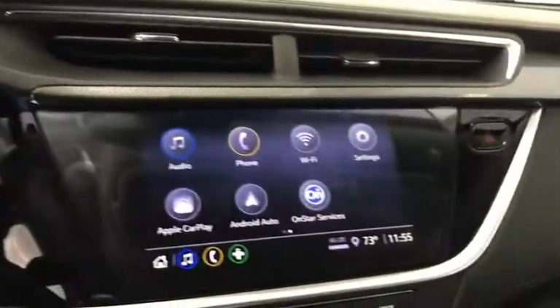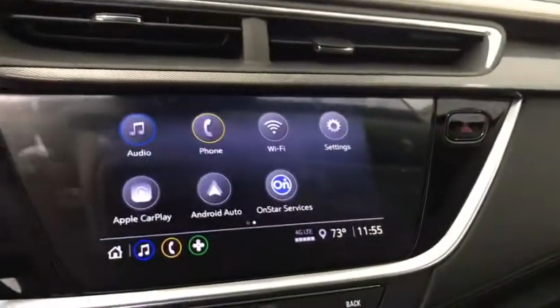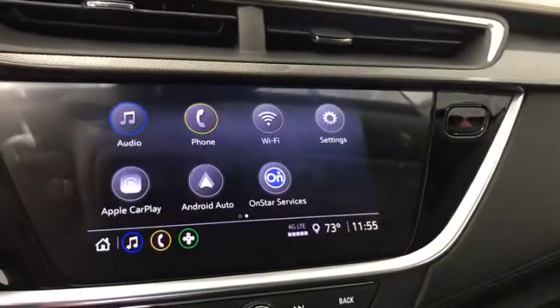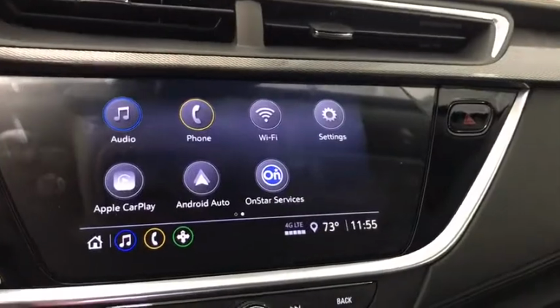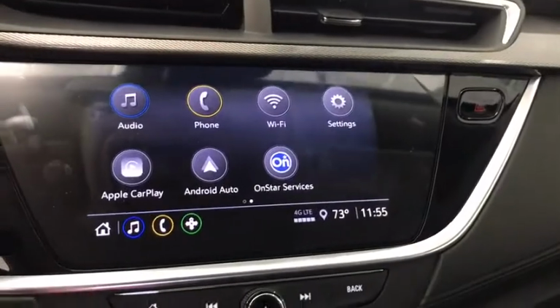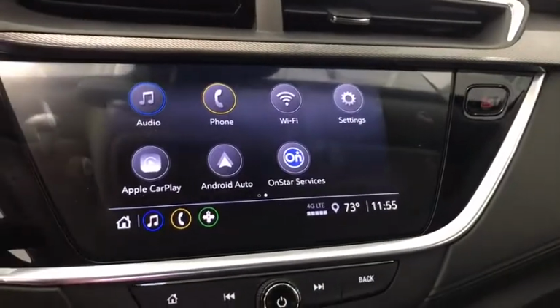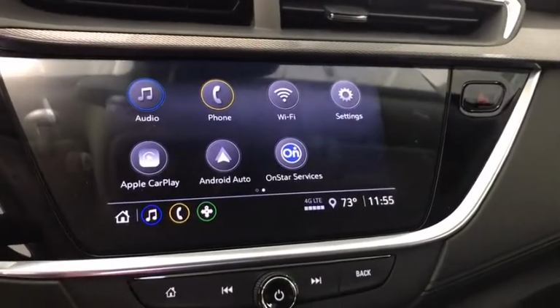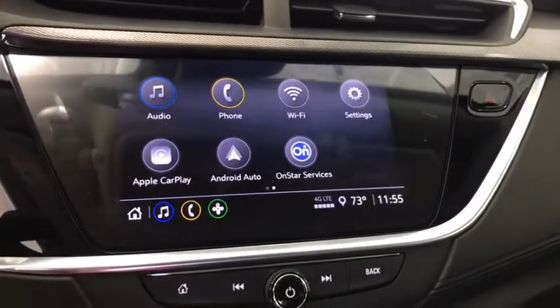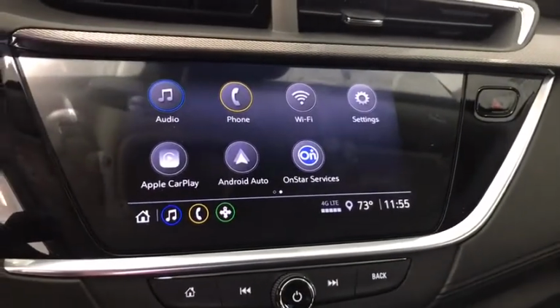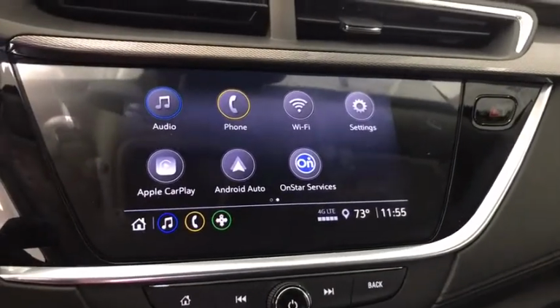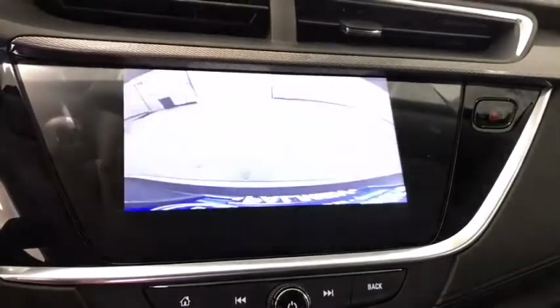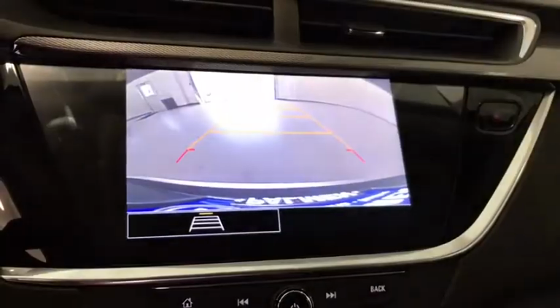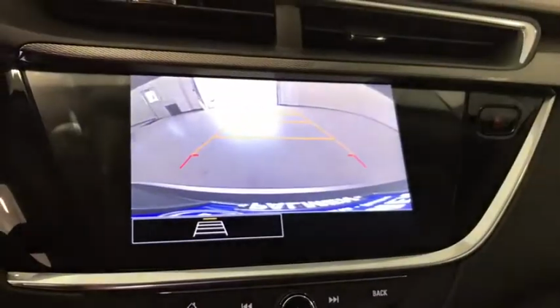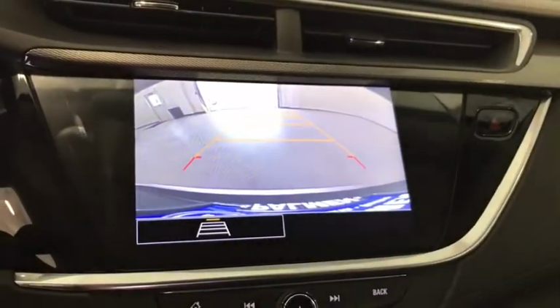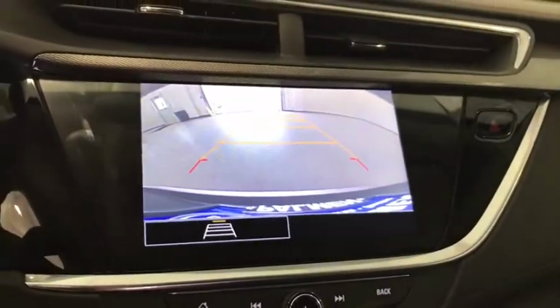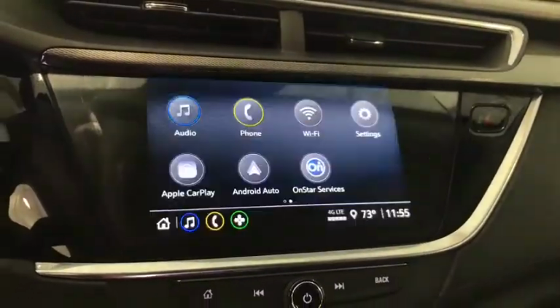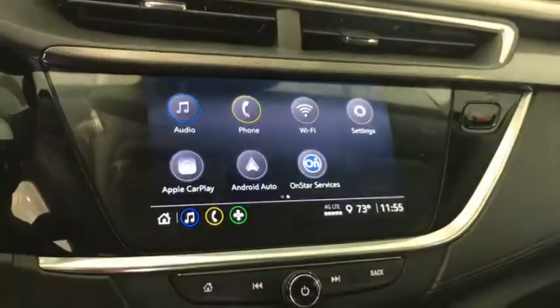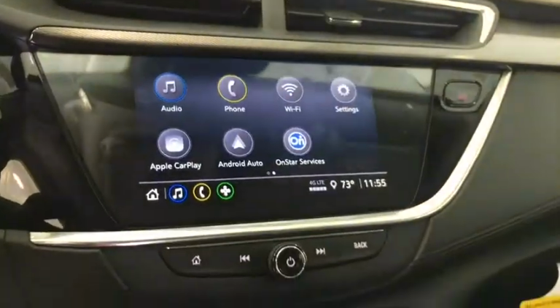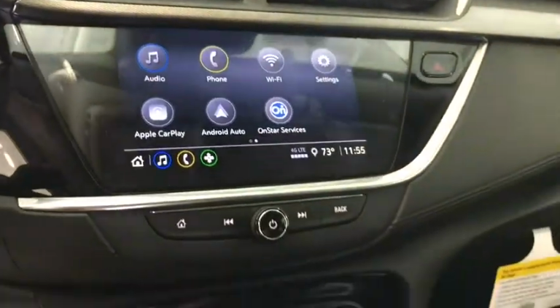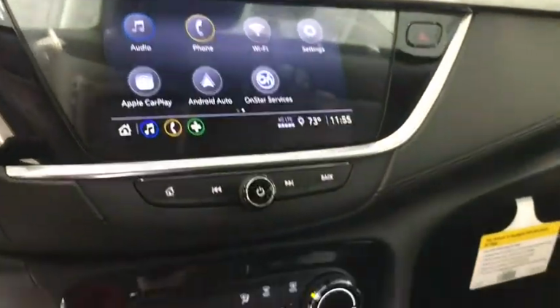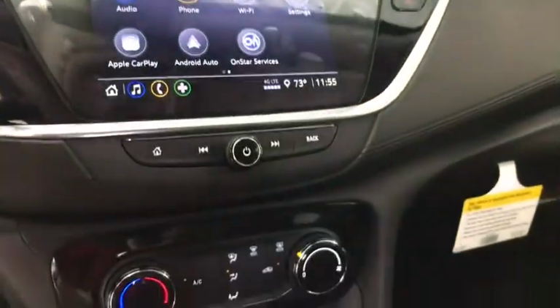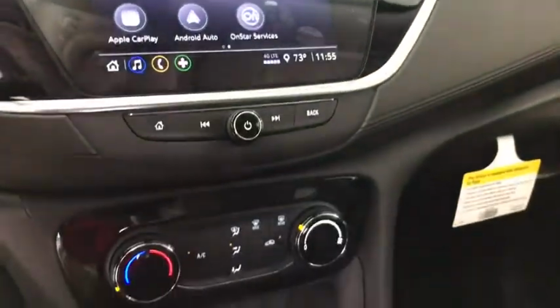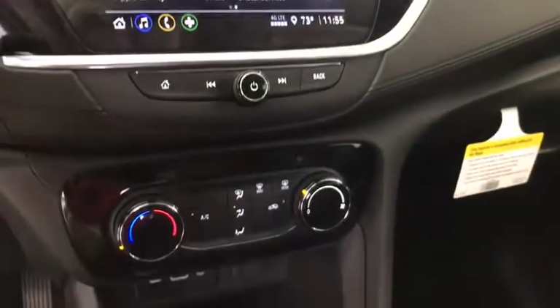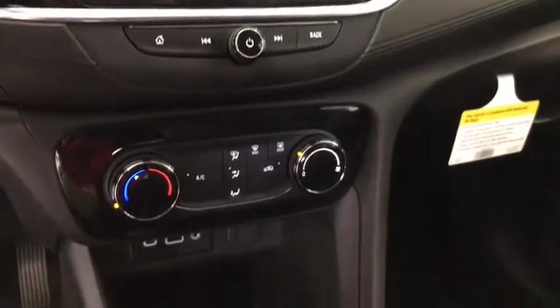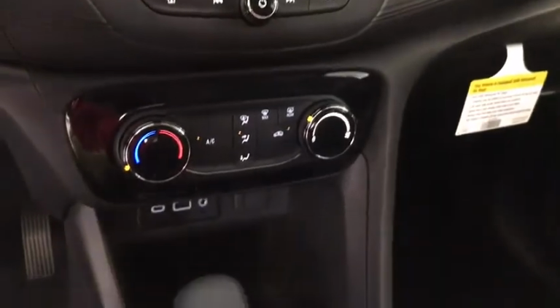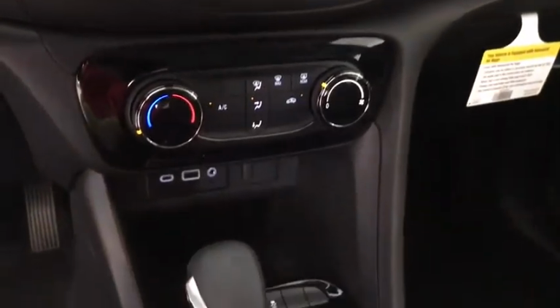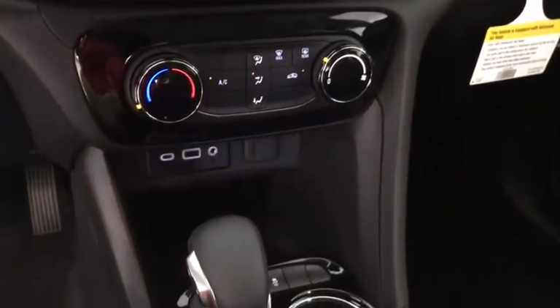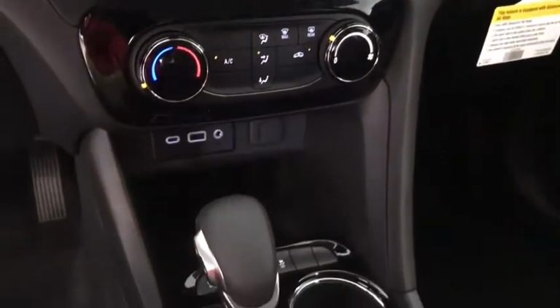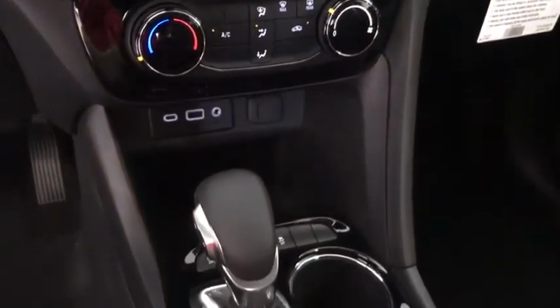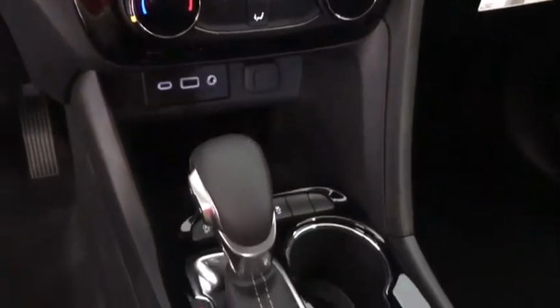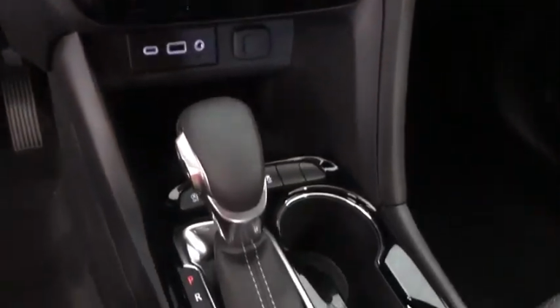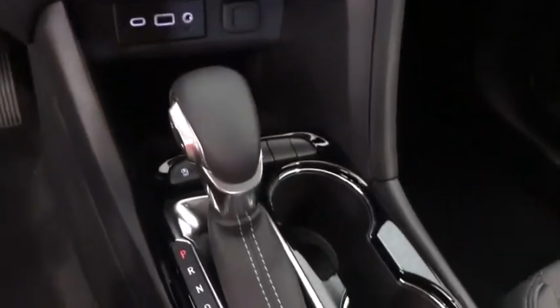Power windows, fog lights, brake assist, panic alarm, tachometer, remote keyless entry, front bucket seats, front reading lamps.